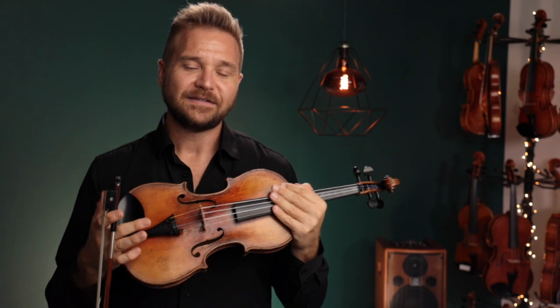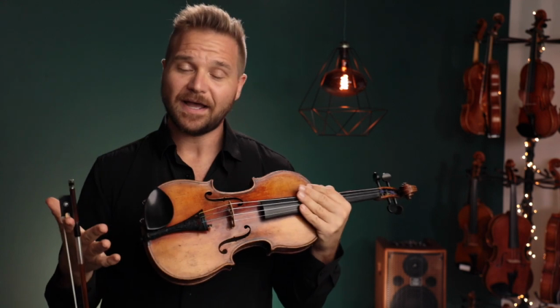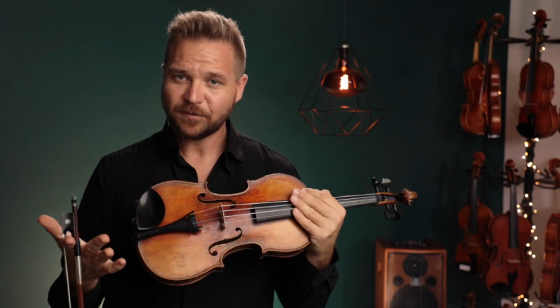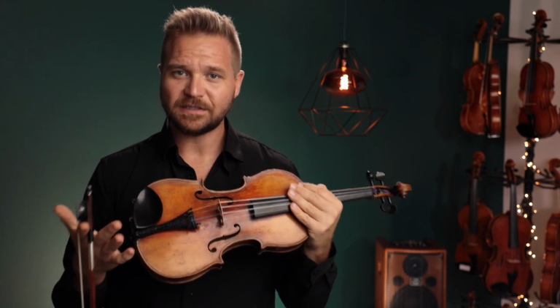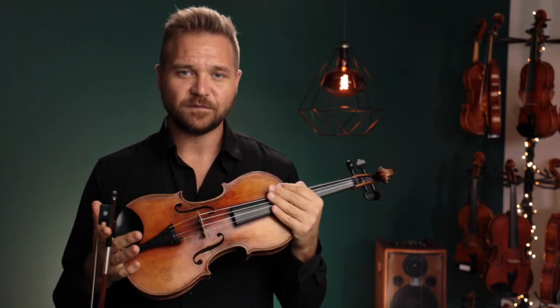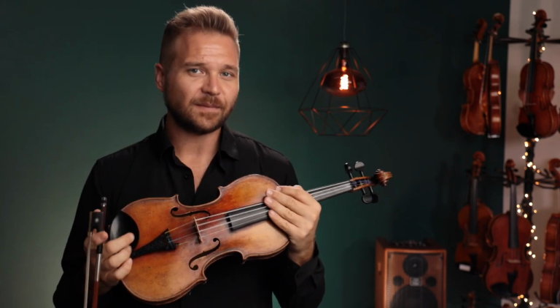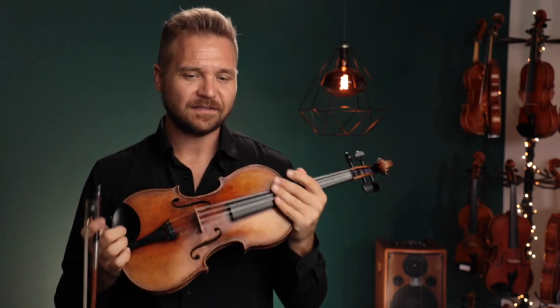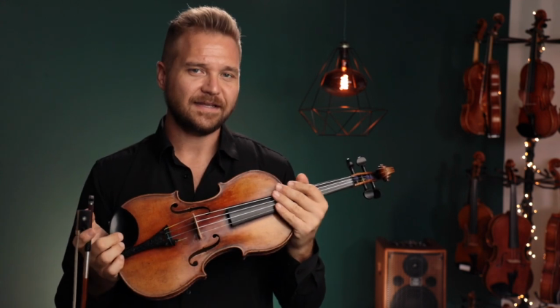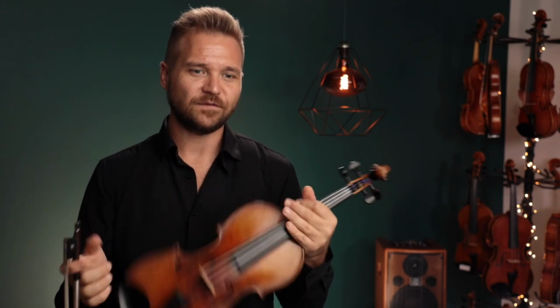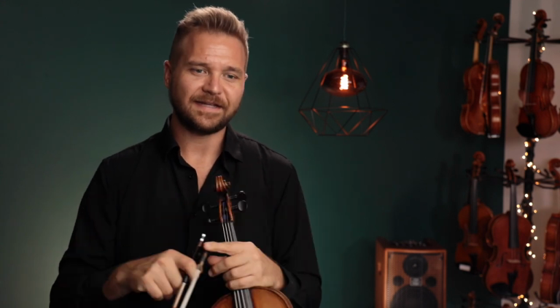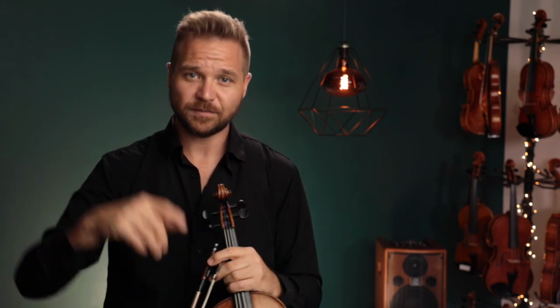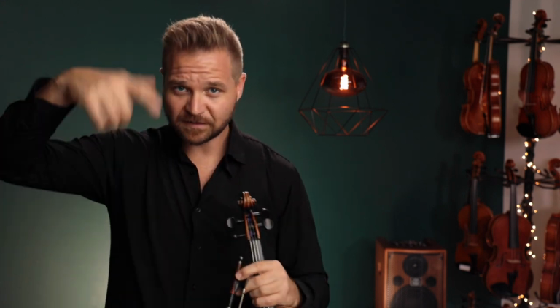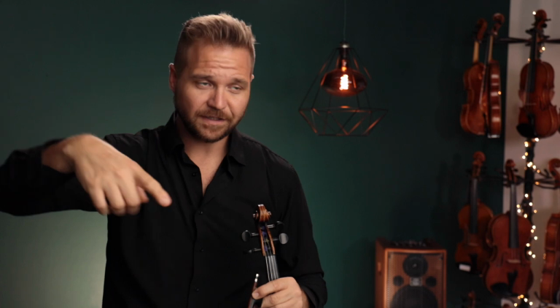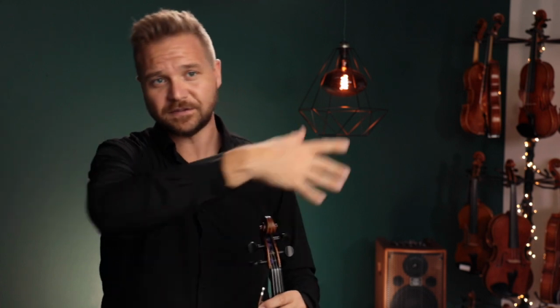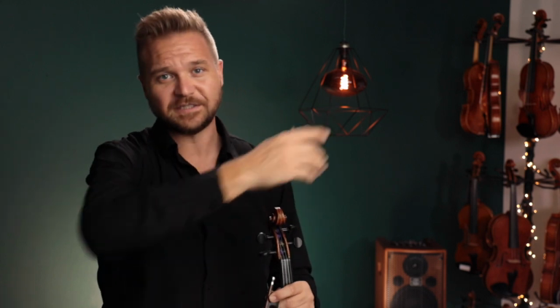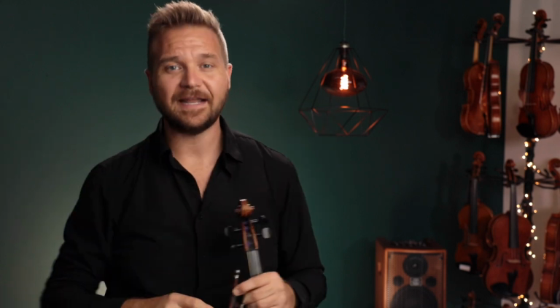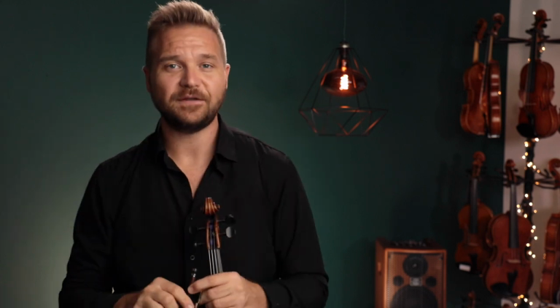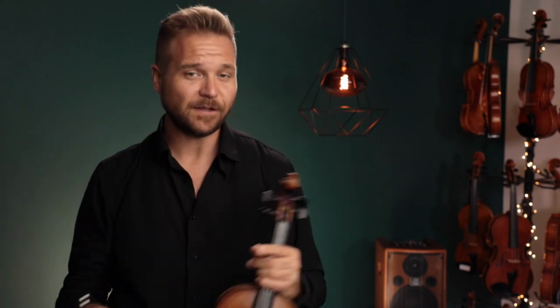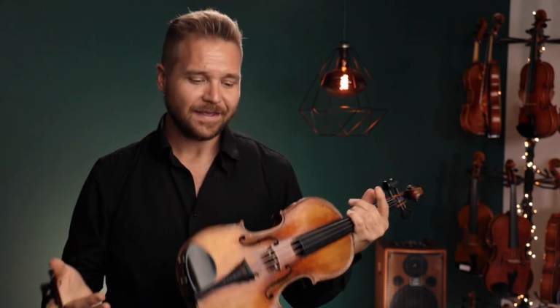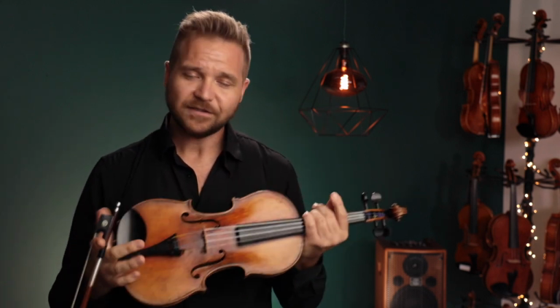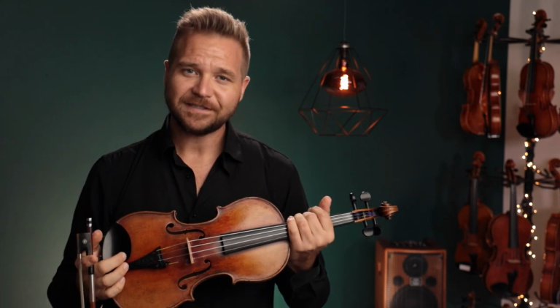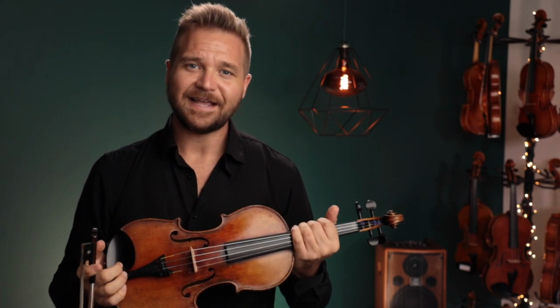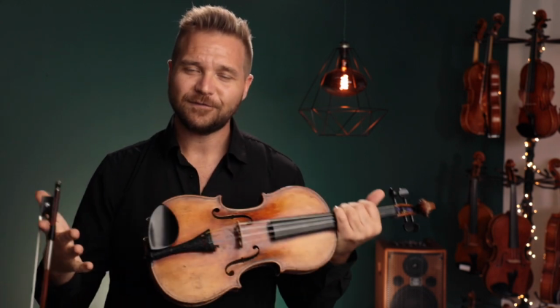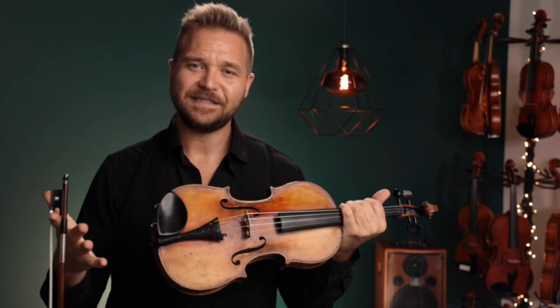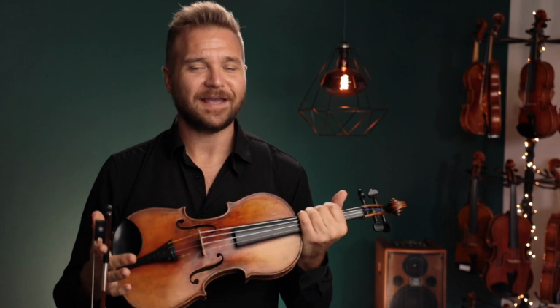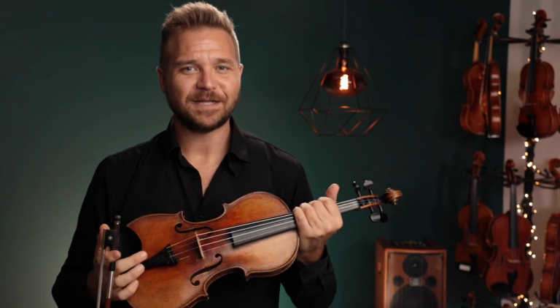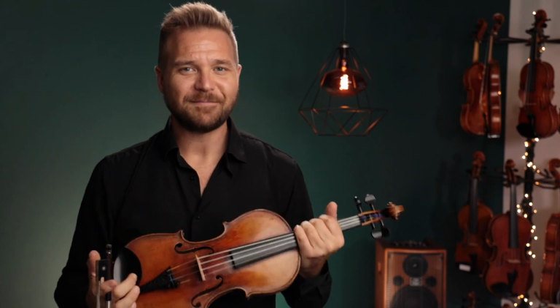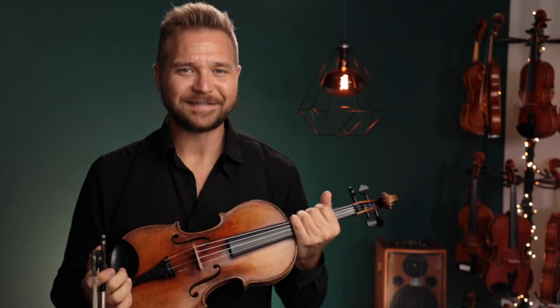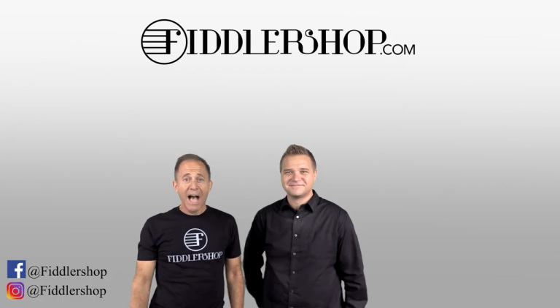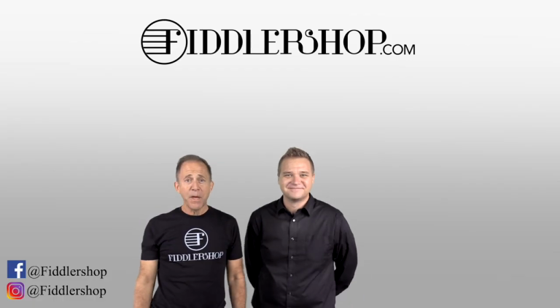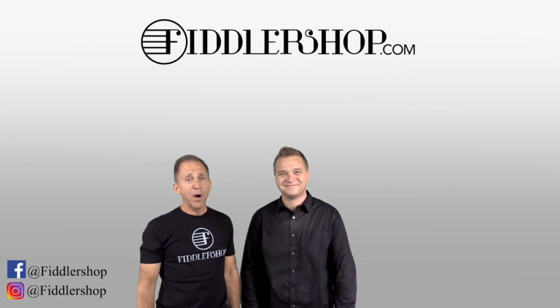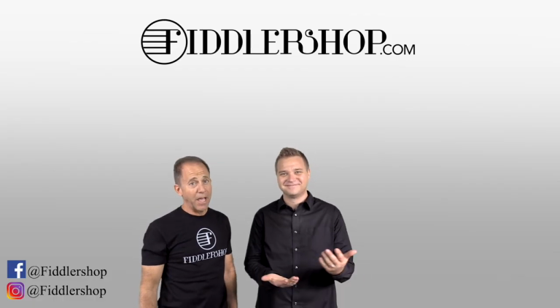I've got better pictures and more information about this violin. You can find it in the description box below, or there's information at the end of the video as well. Thanks so much for watching, and we look forward to seeing you at FiddleShop.com. I hope that was informative and helpful.